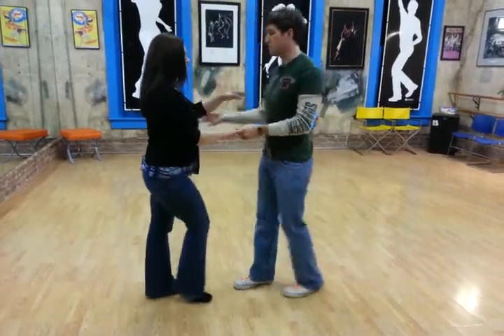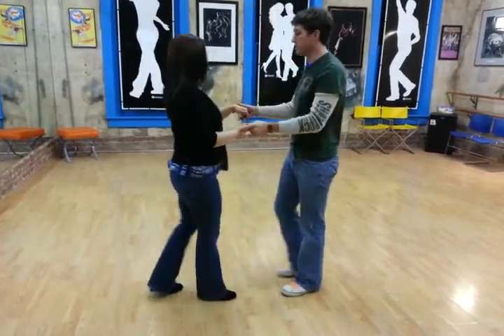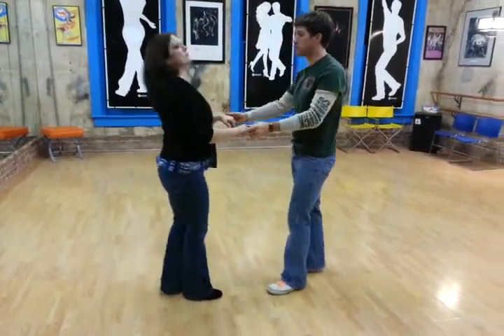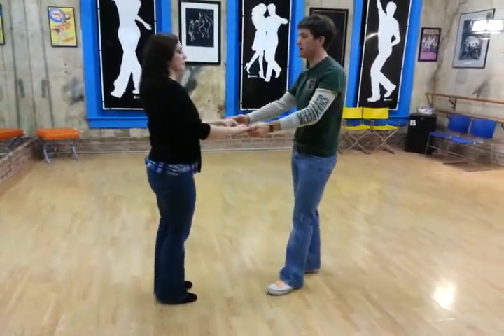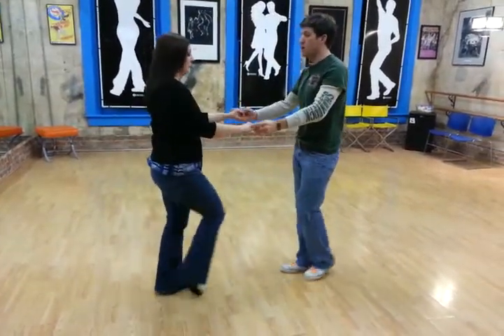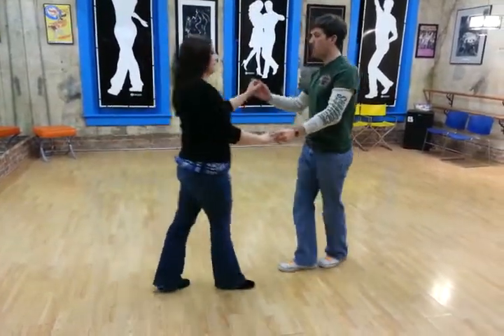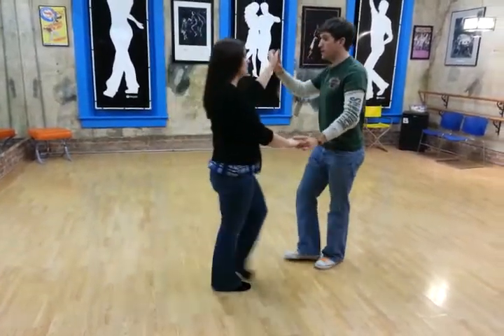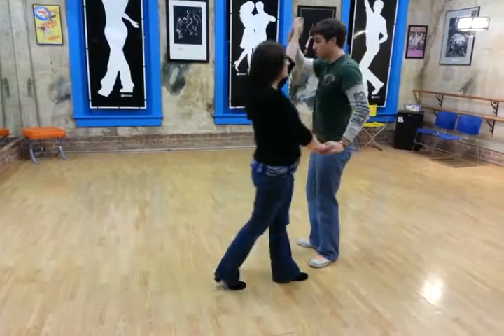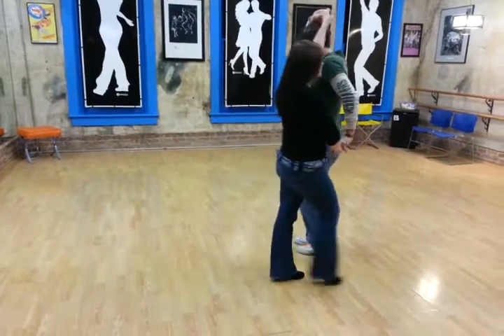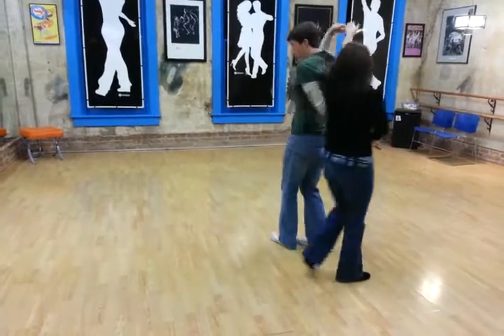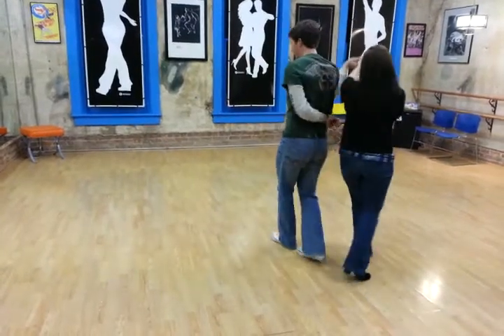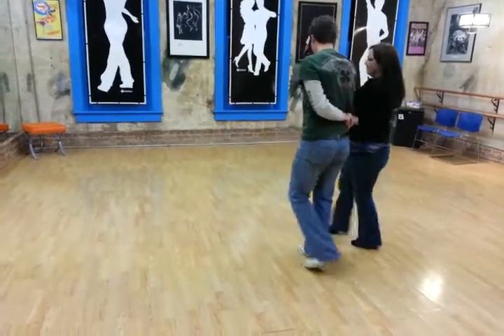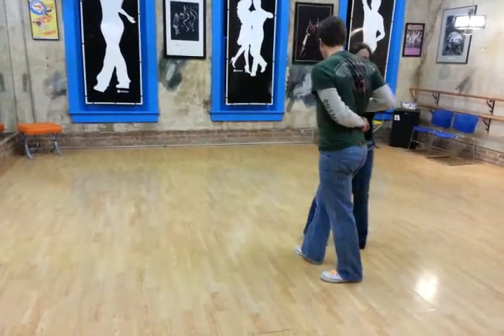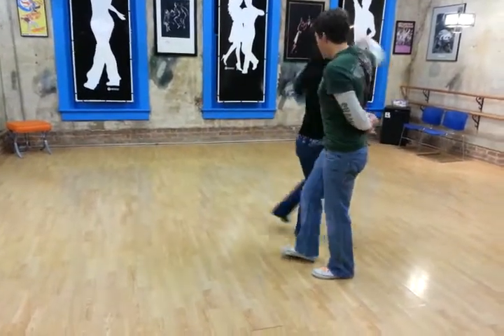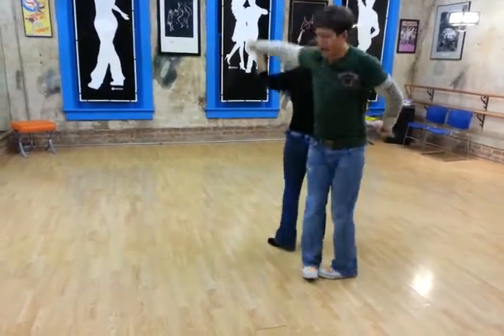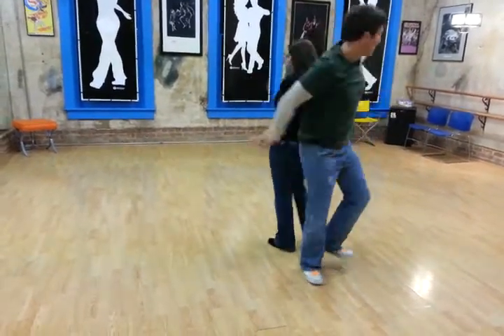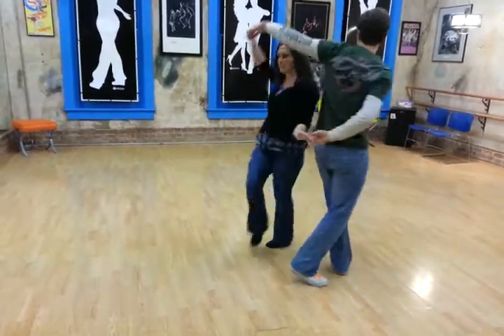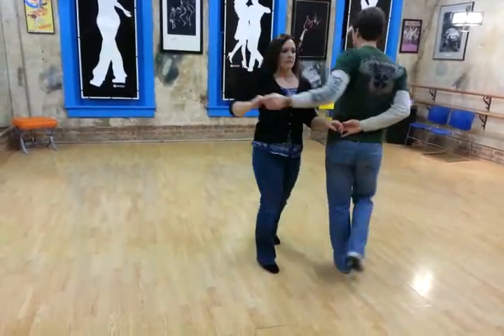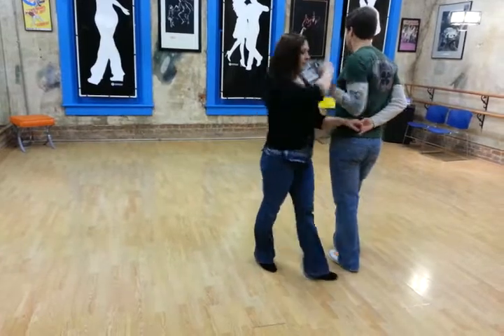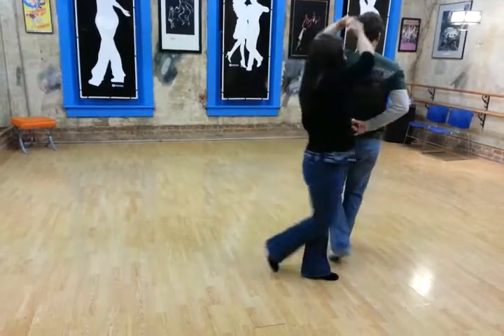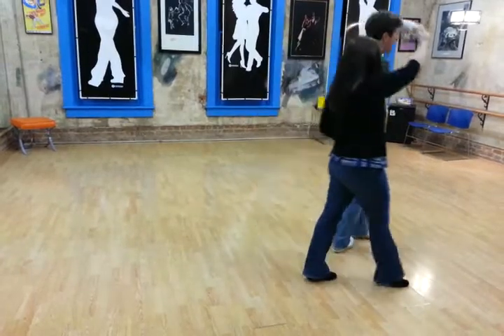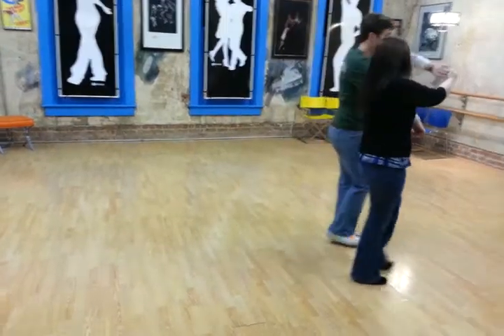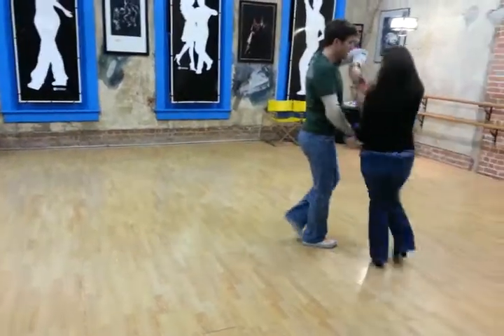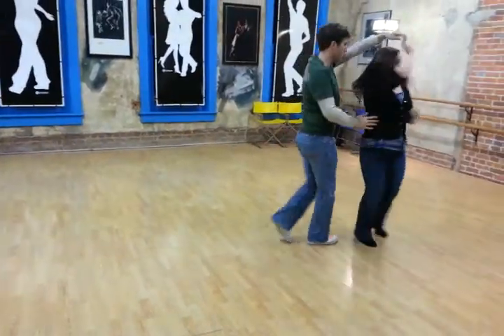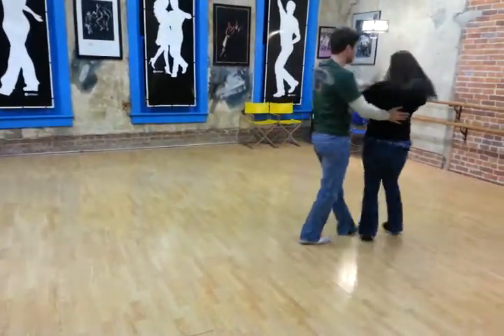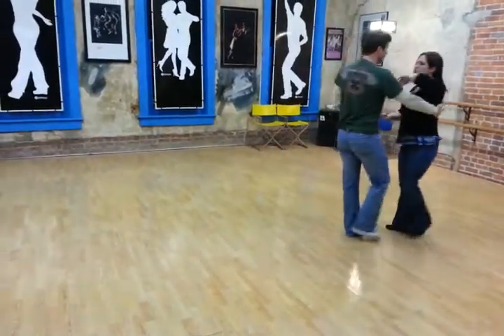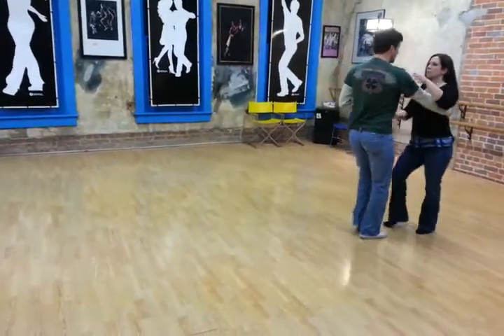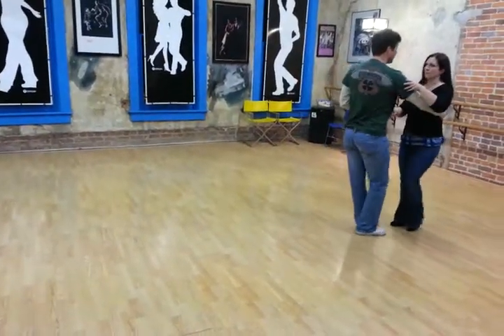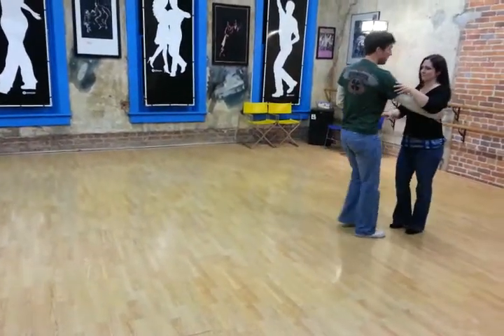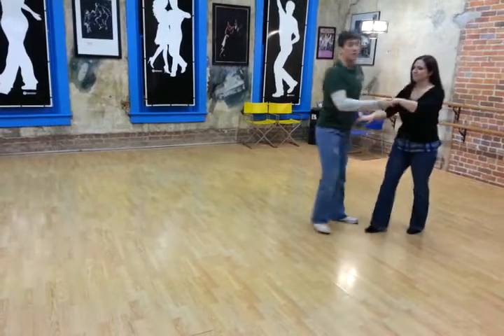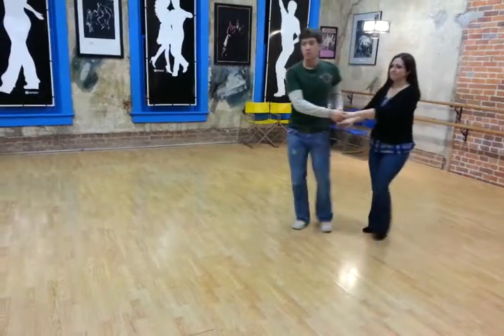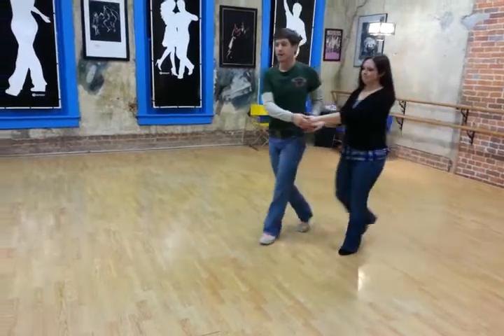So from here it's going to look like: 1, 2, 3, and 4, 5, 6, 7, 8, and 9, and 10, 11, and 12. We're going to do that one more time and talk about a couple of important things to note.